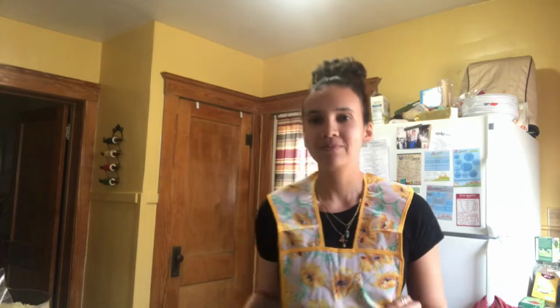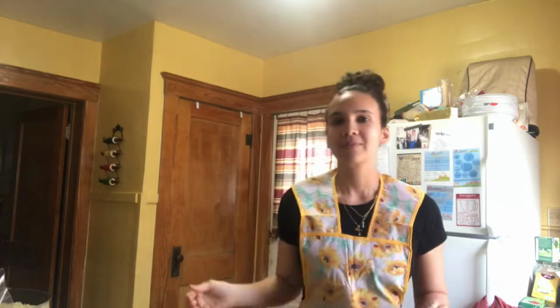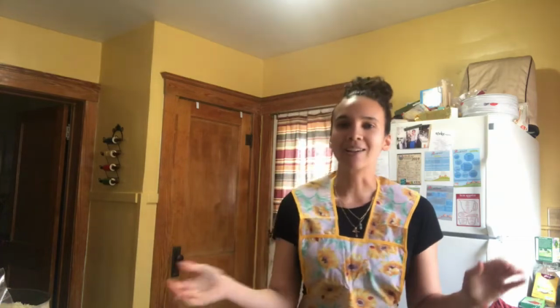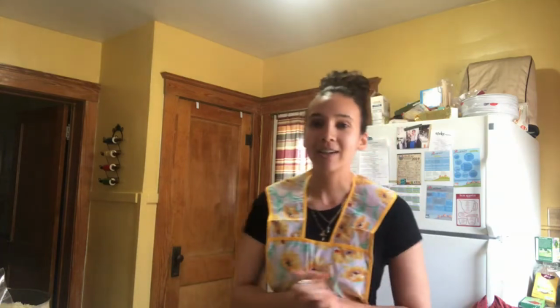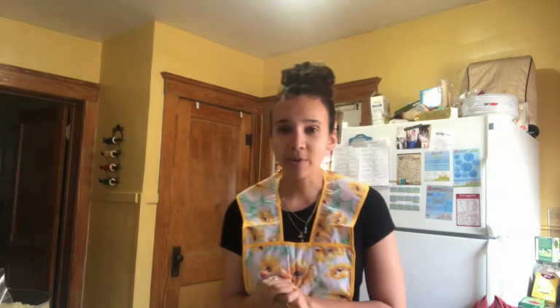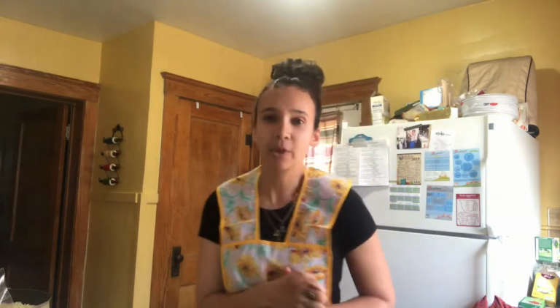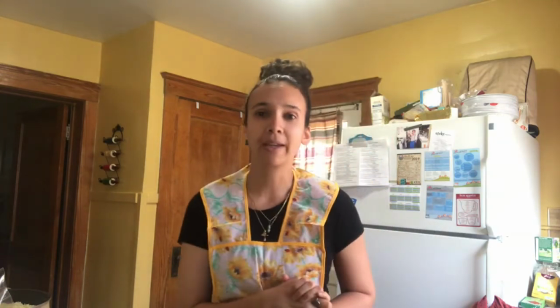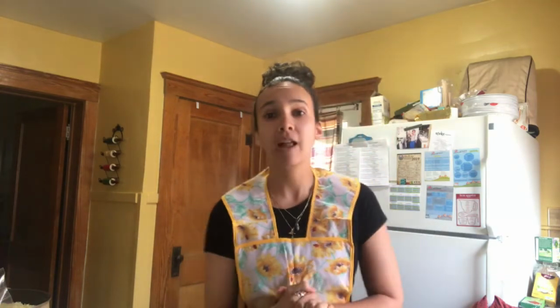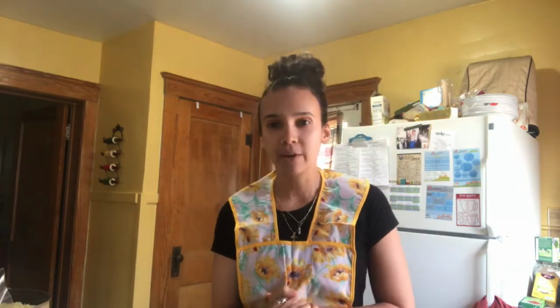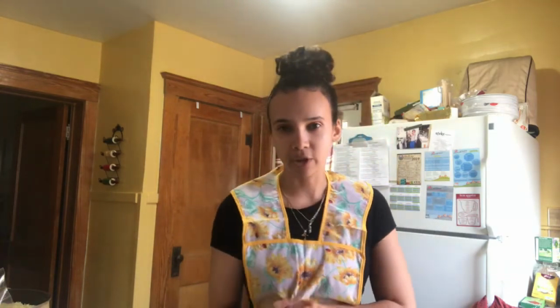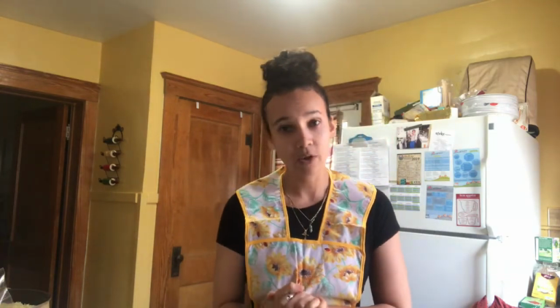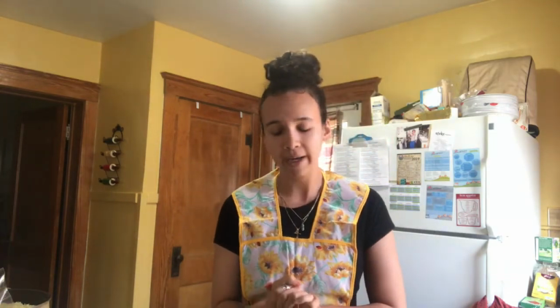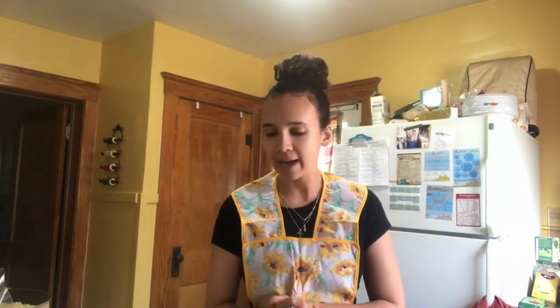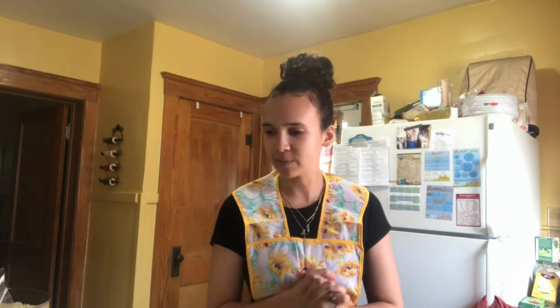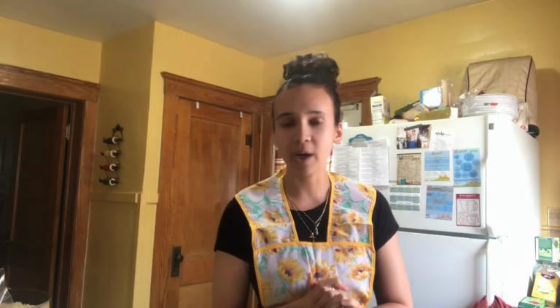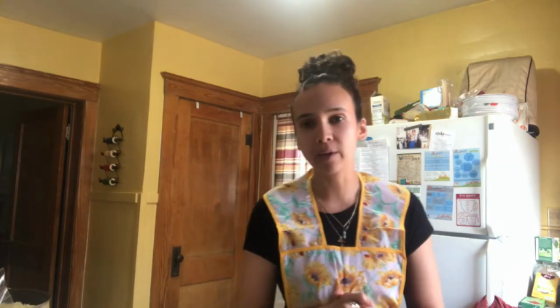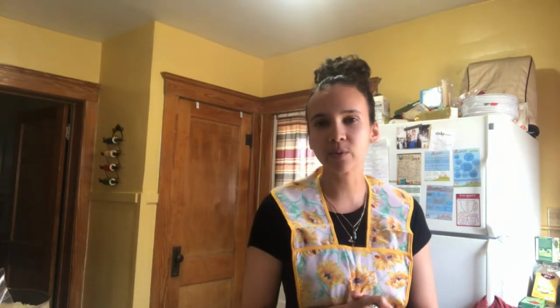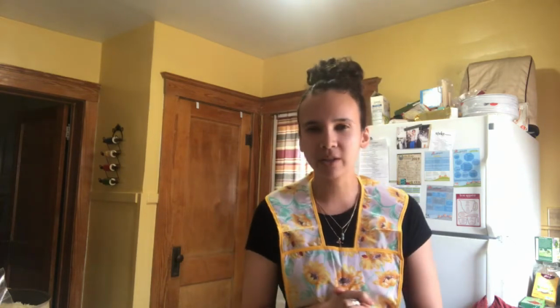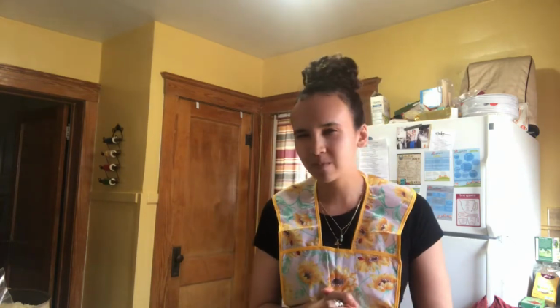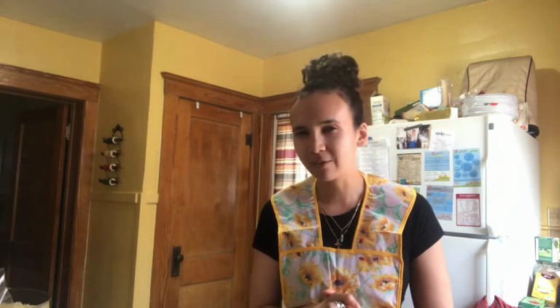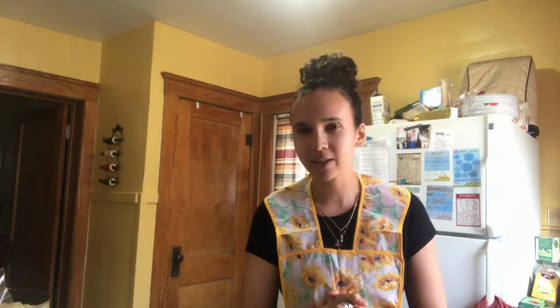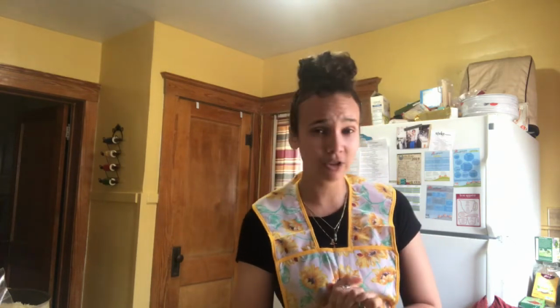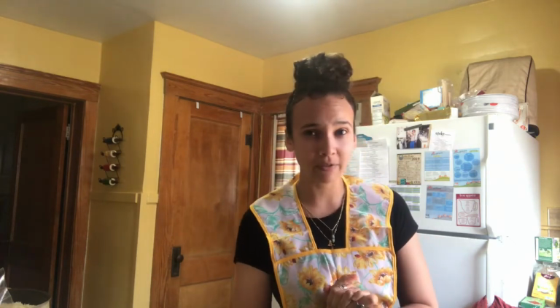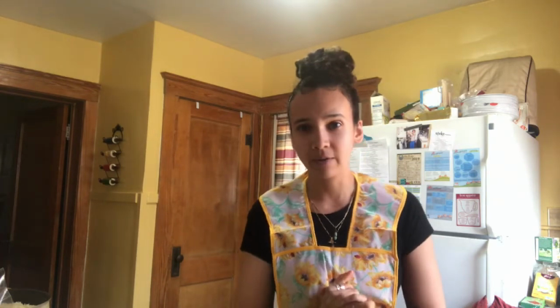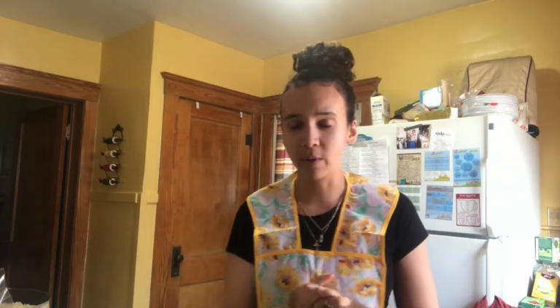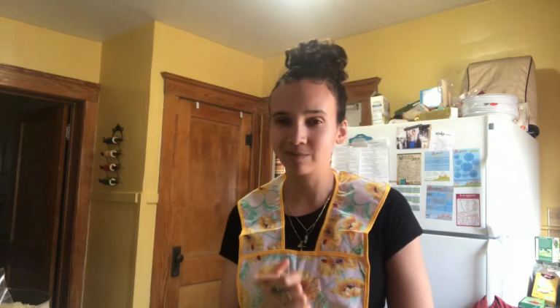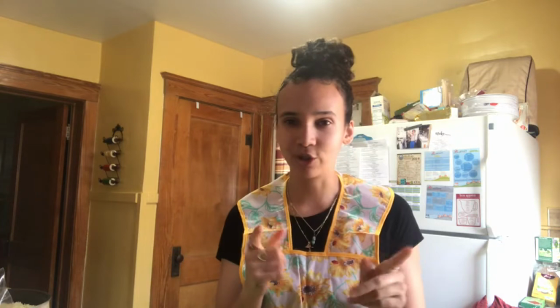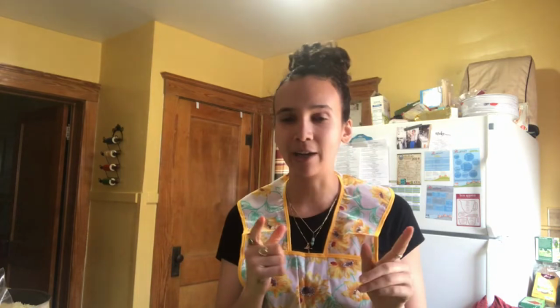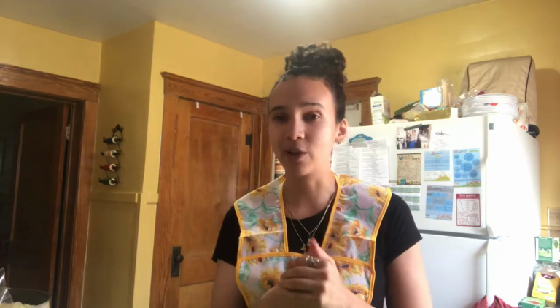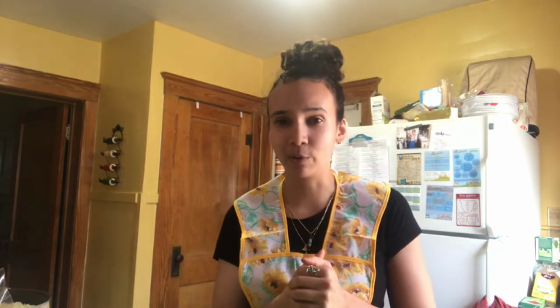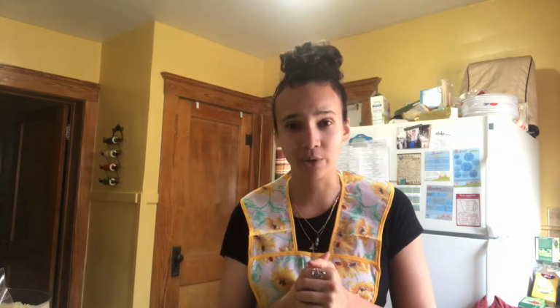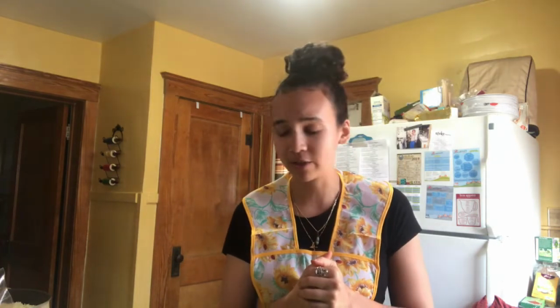Alright, so in today's episode we're gonna be making a cauliflower pizza crust homemade, and the inspiration behind that was watching the Netflix series Chef. If you've never watched it, you should check it out — the movie is really great too.